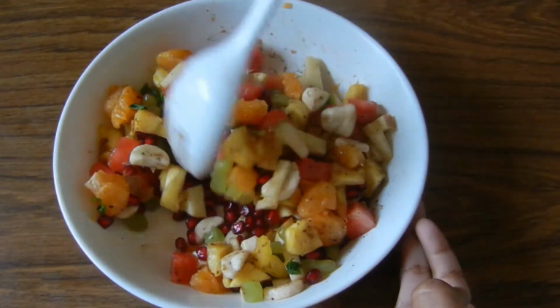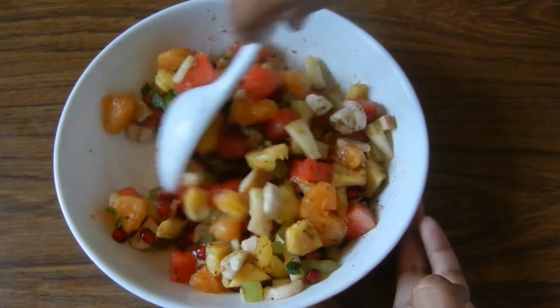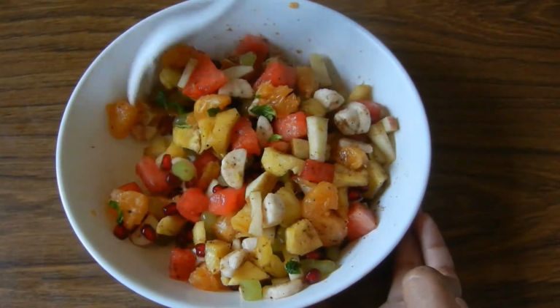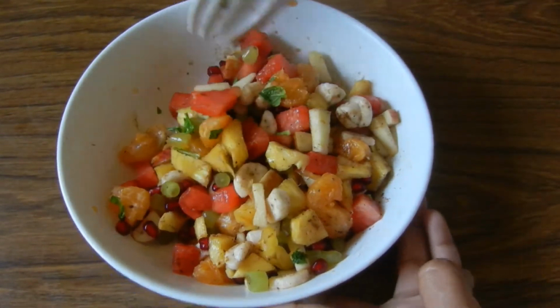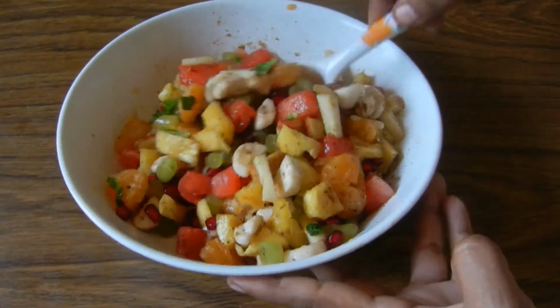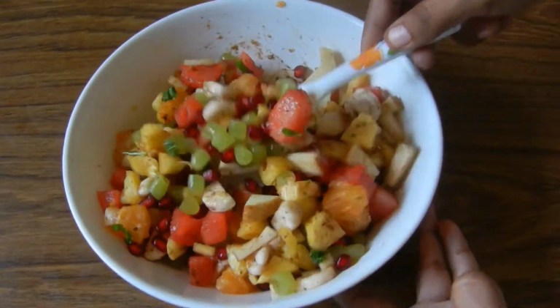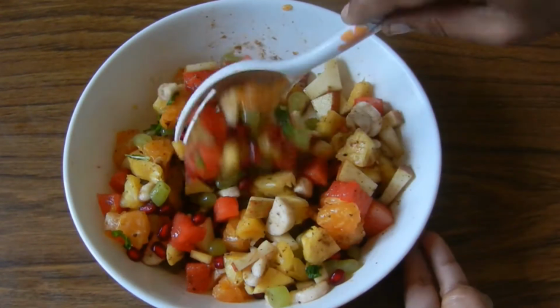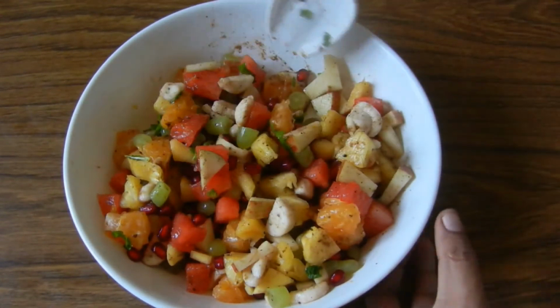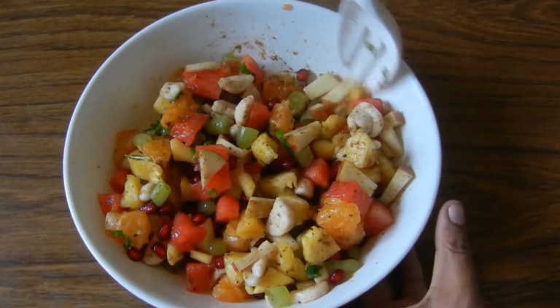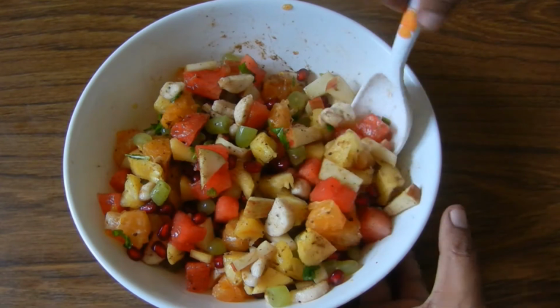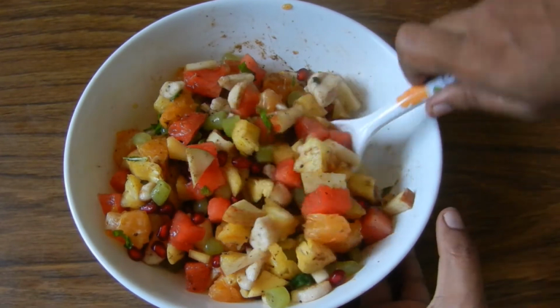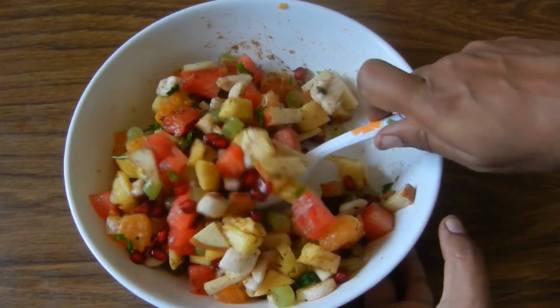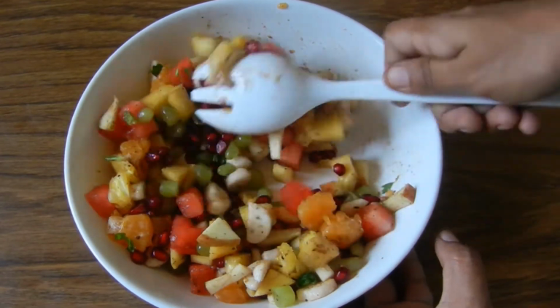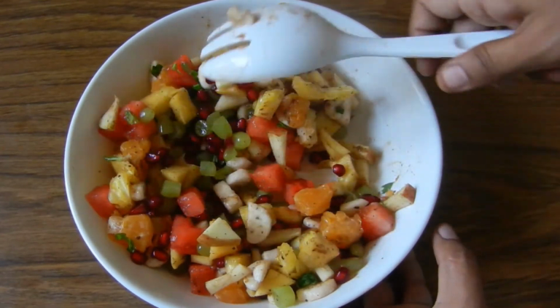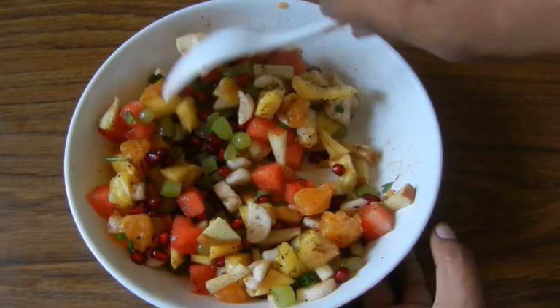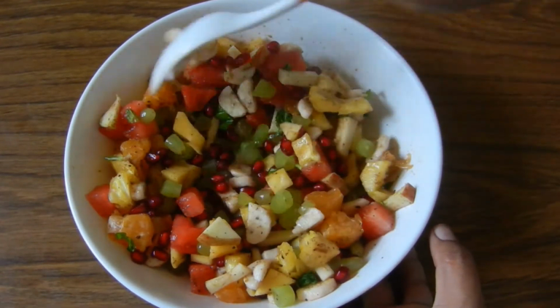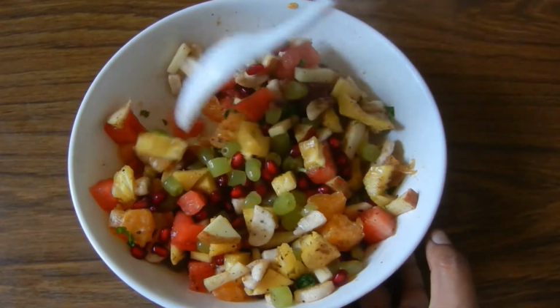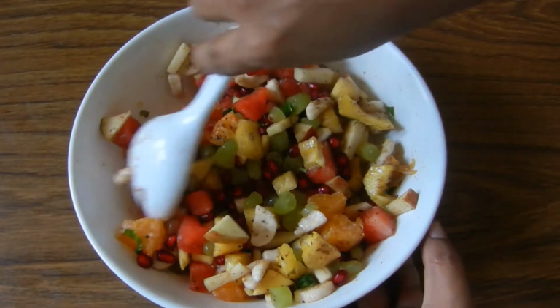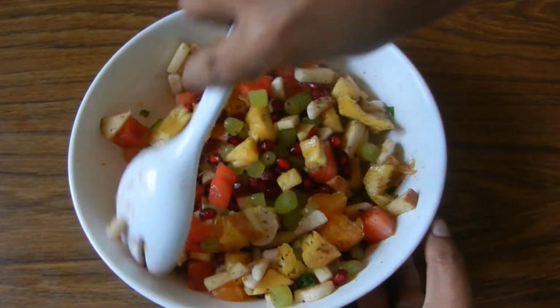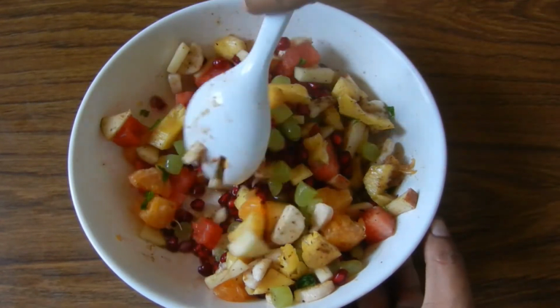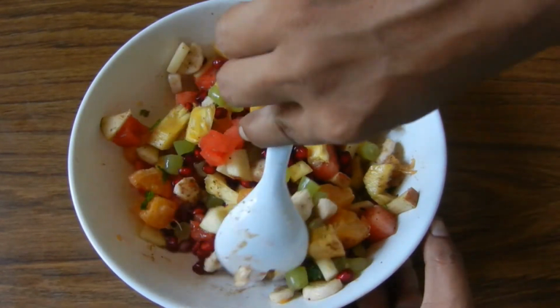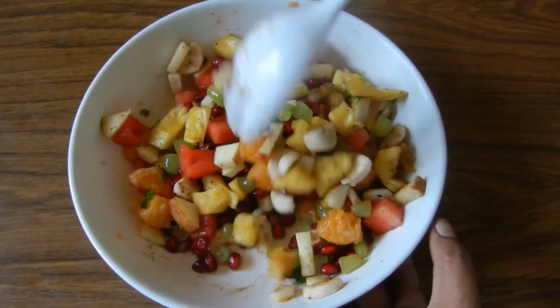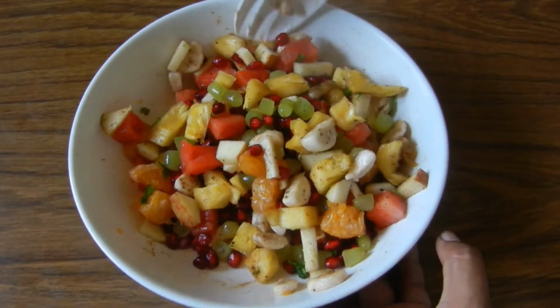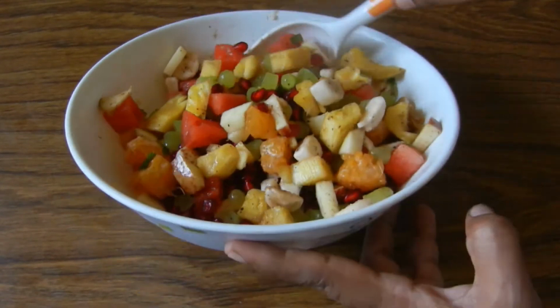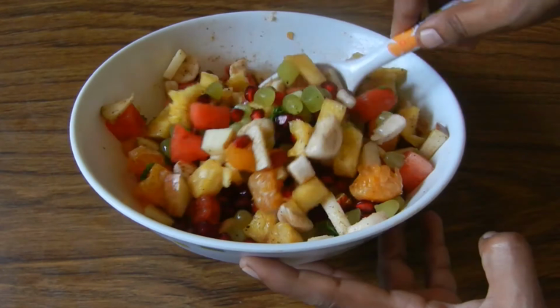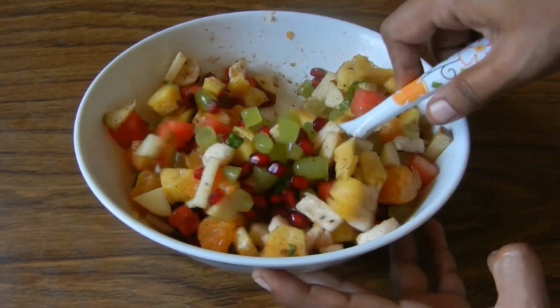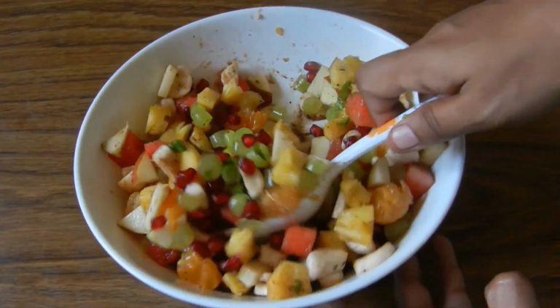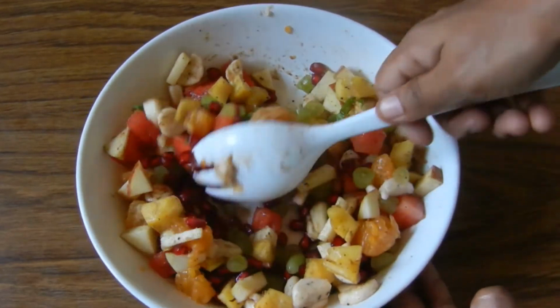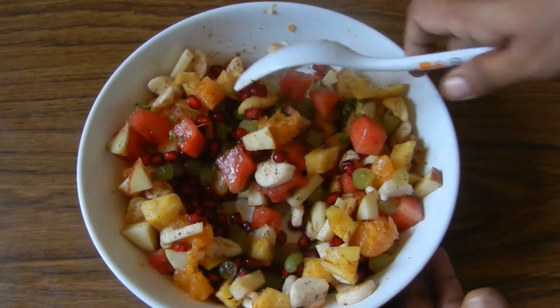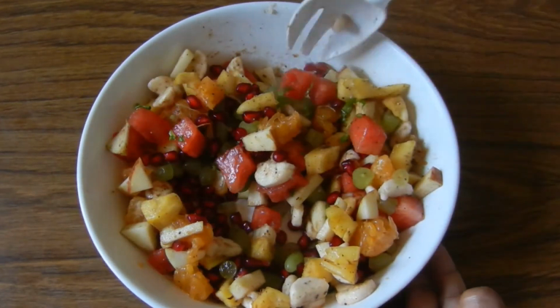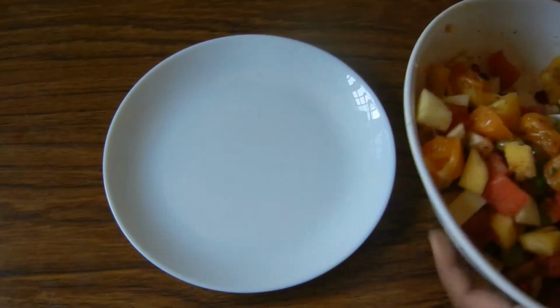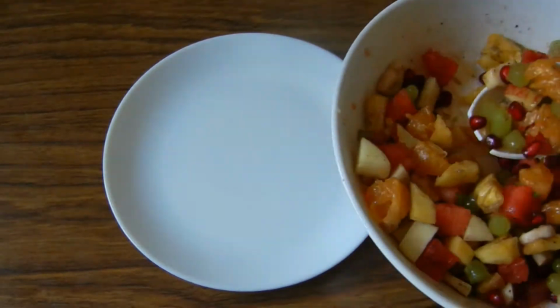Let's try the fruit salad. That's our healthy fruit salad!